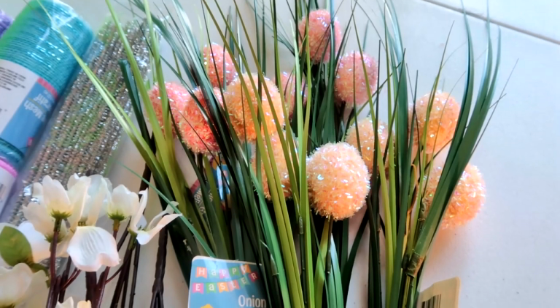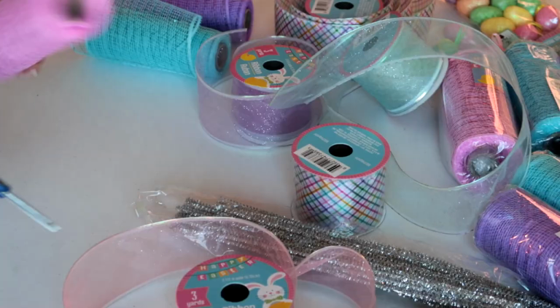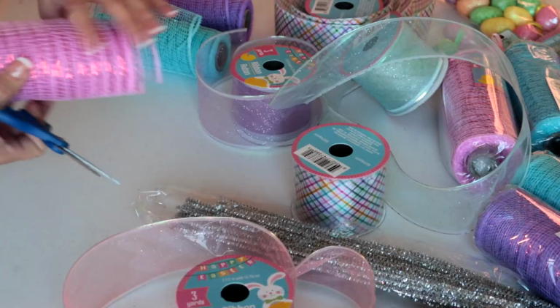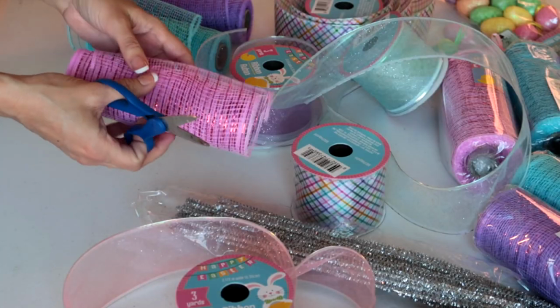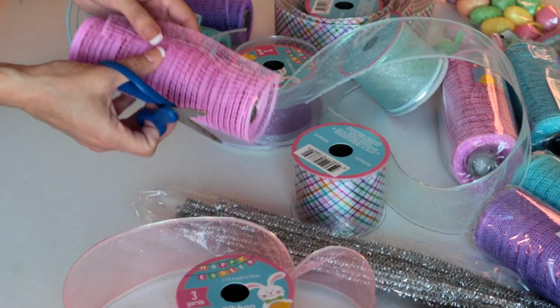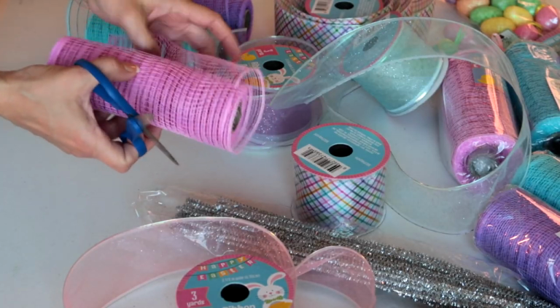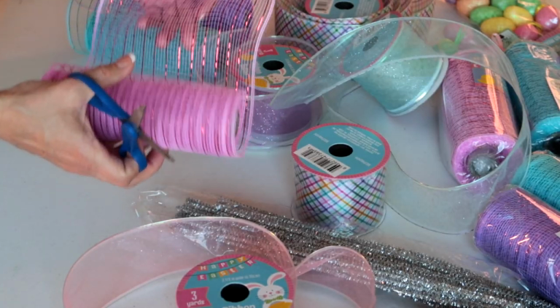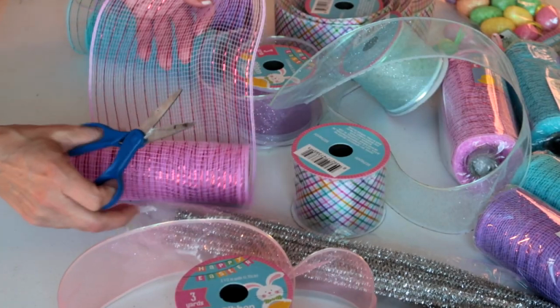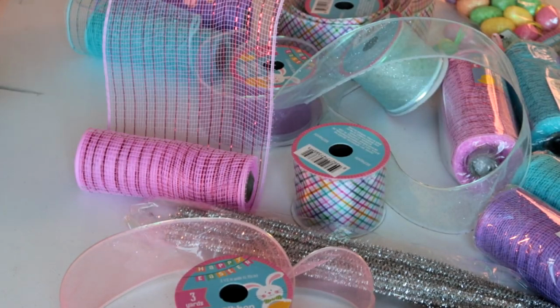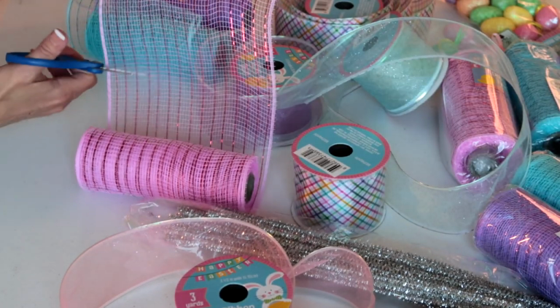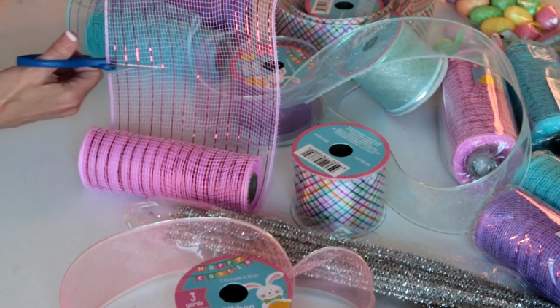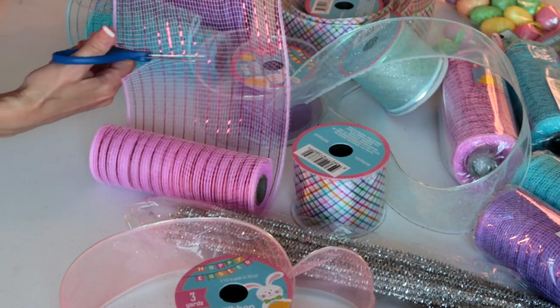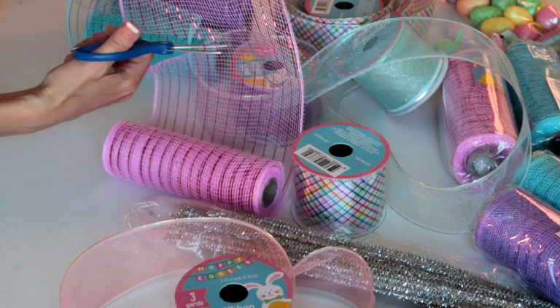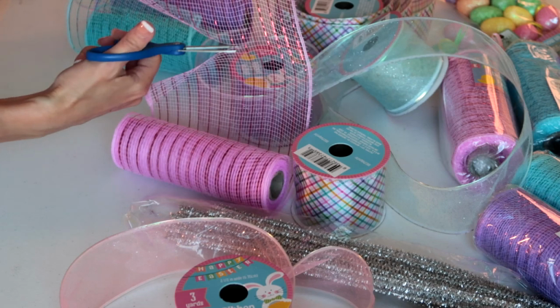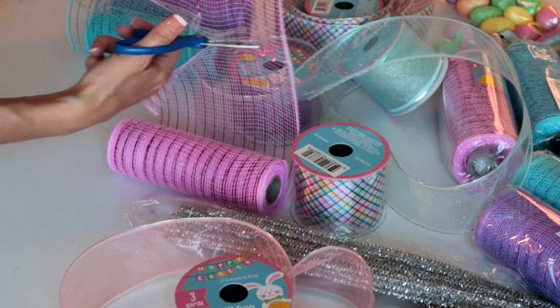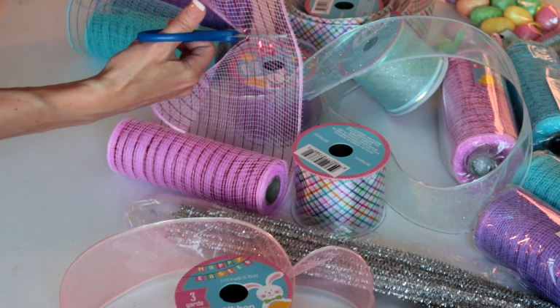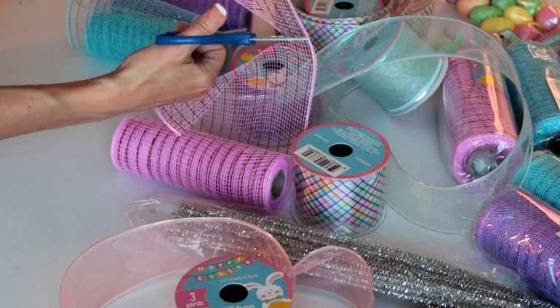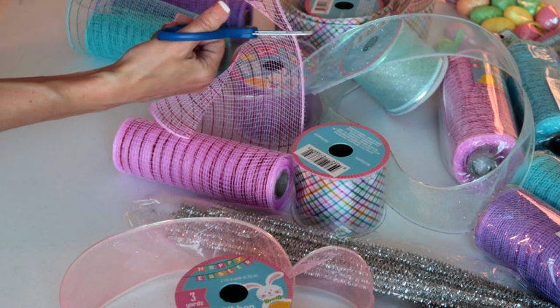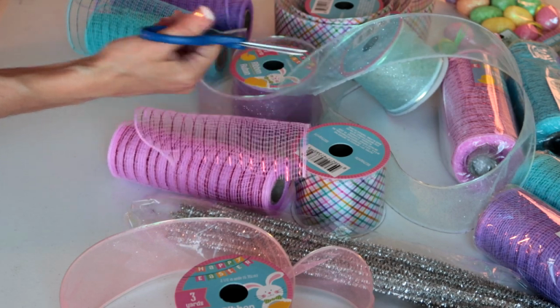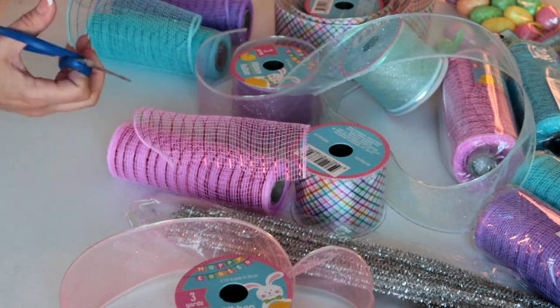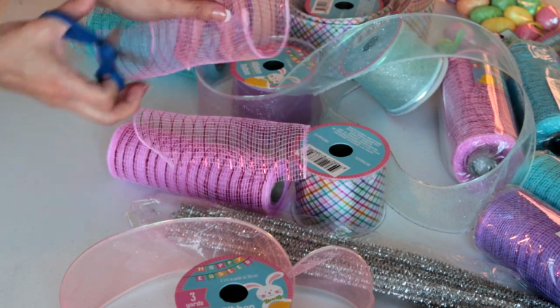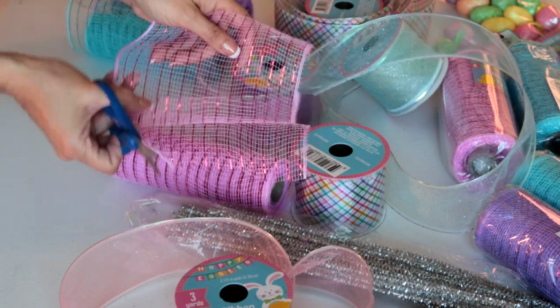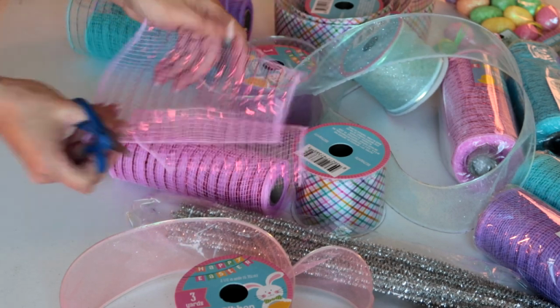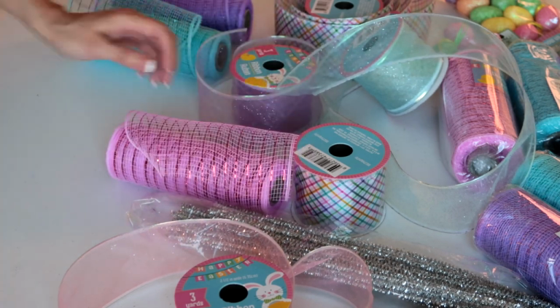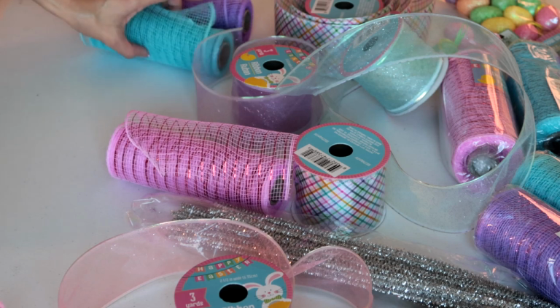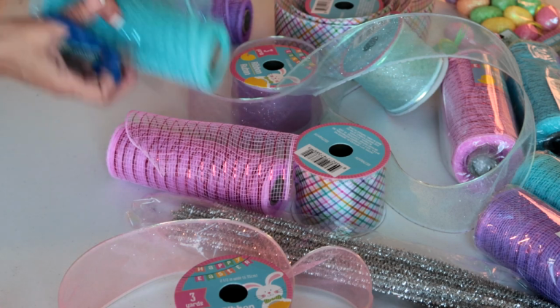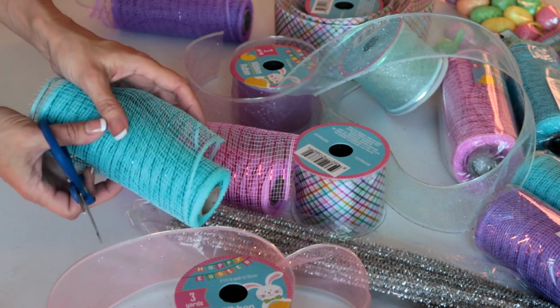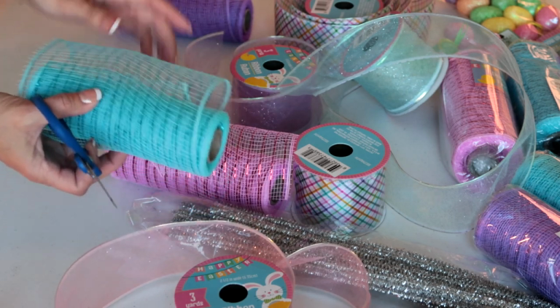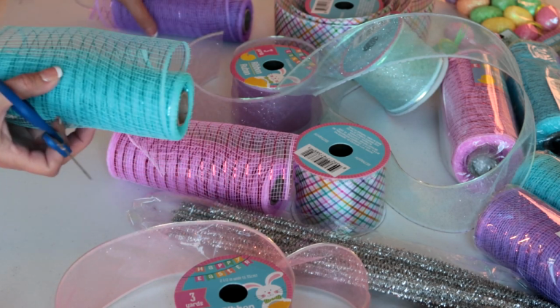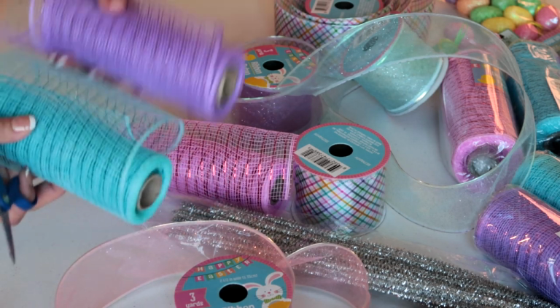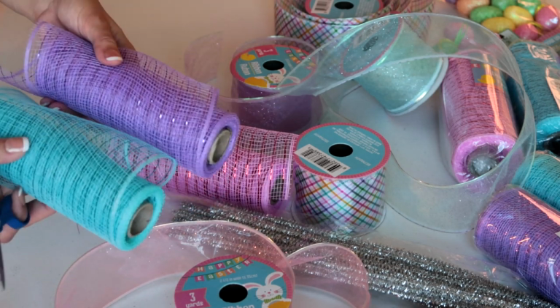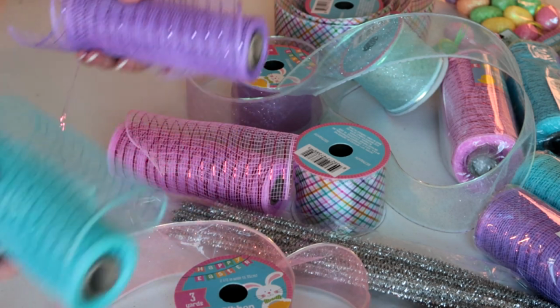I'm gonna start by taking some mesh and cutting about six inches. I'm gonna do a few in the pink, a few in the blue, and a few in the purple.